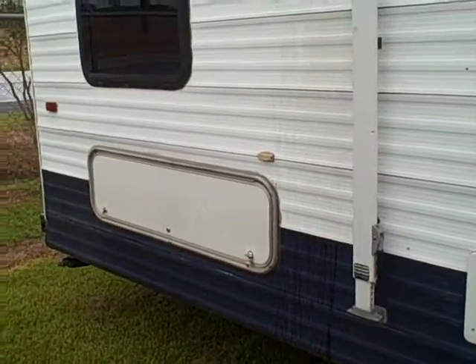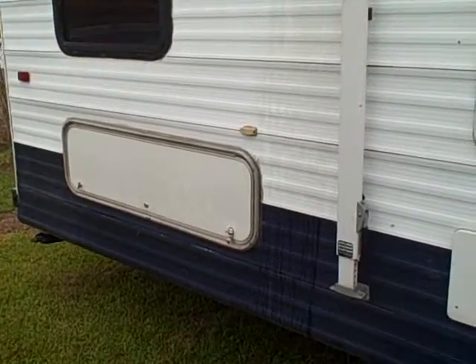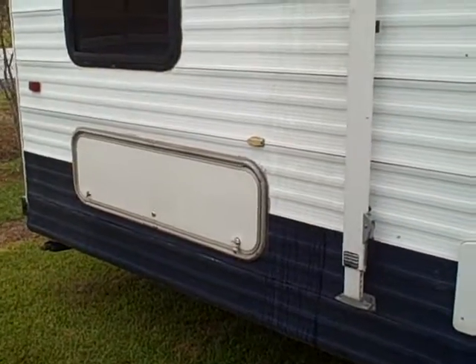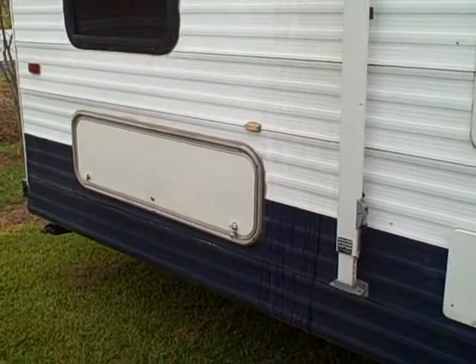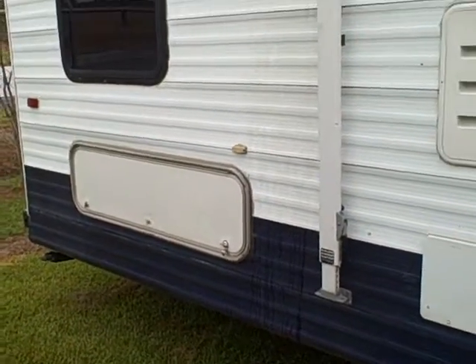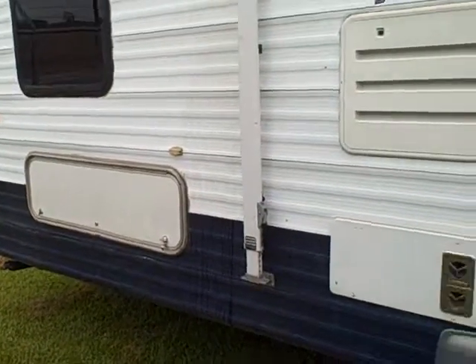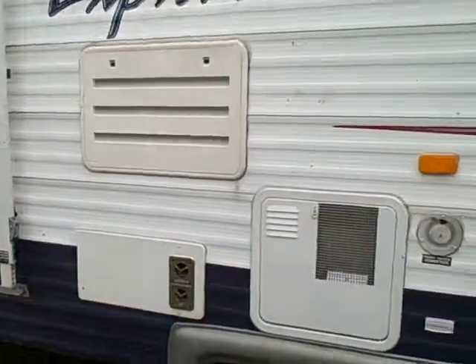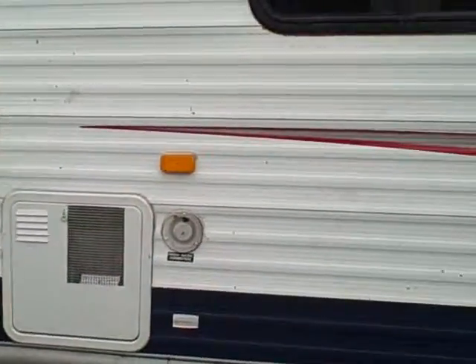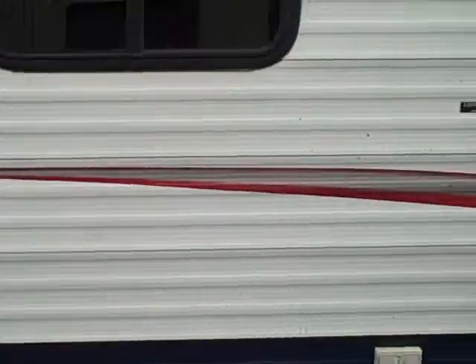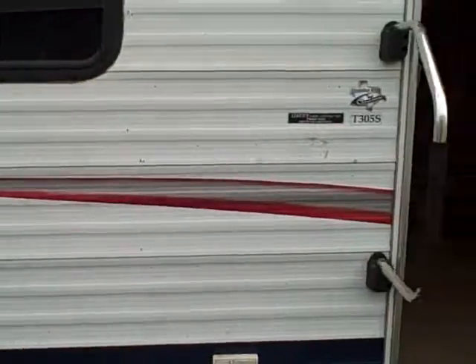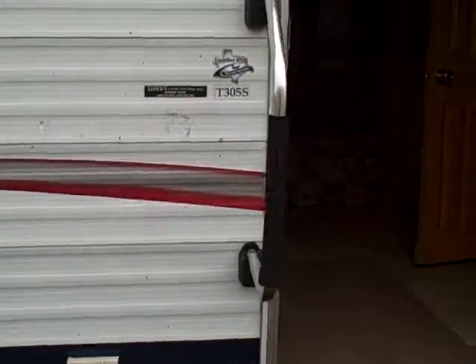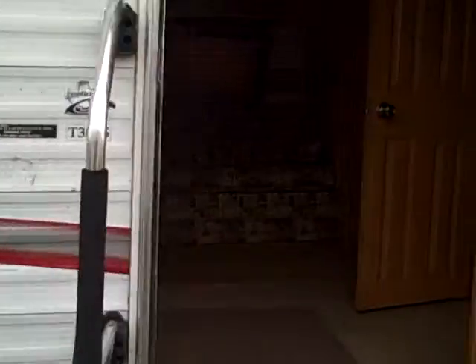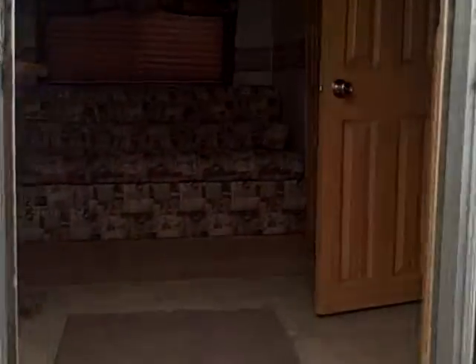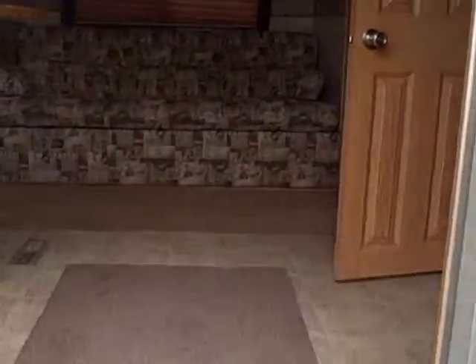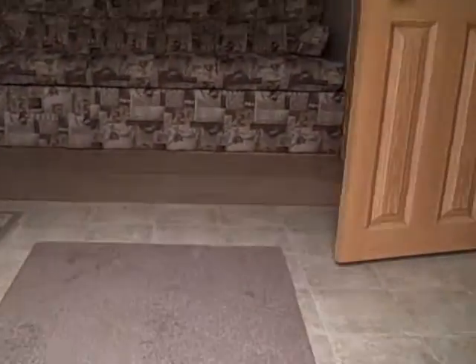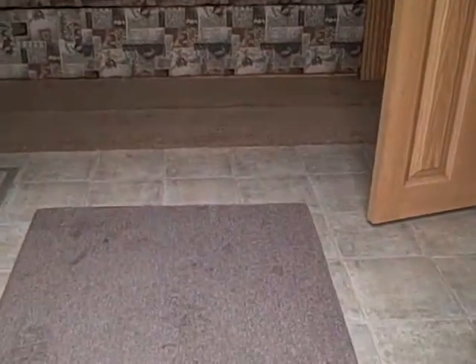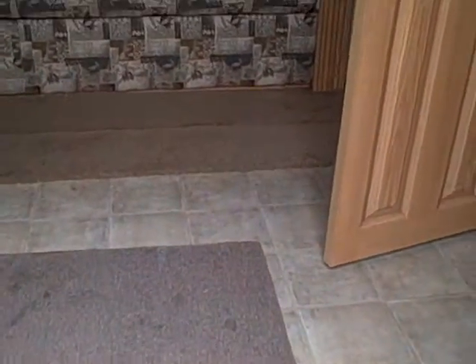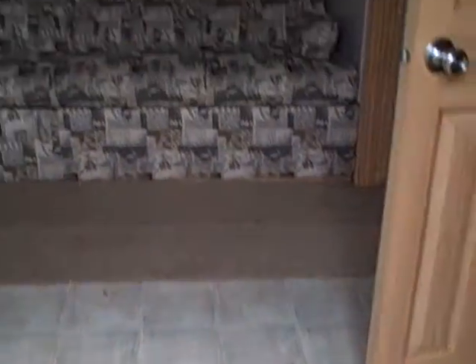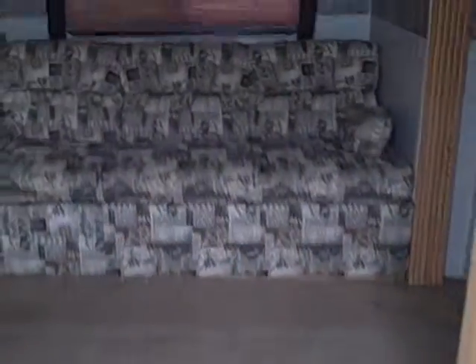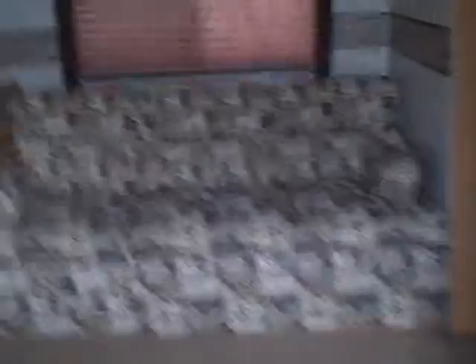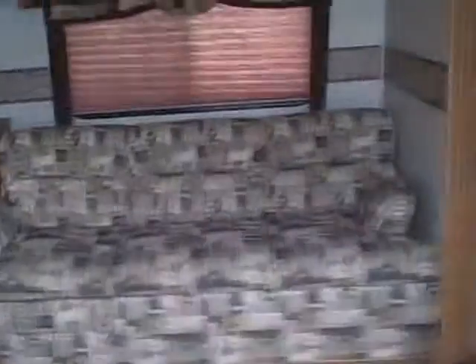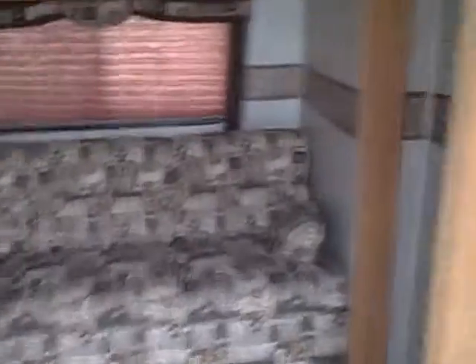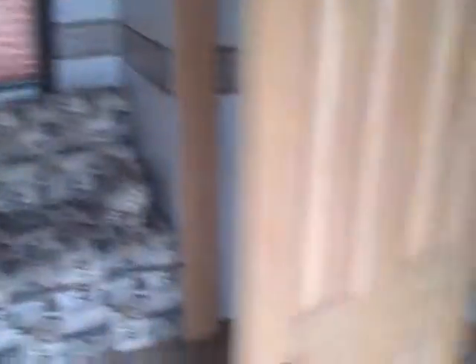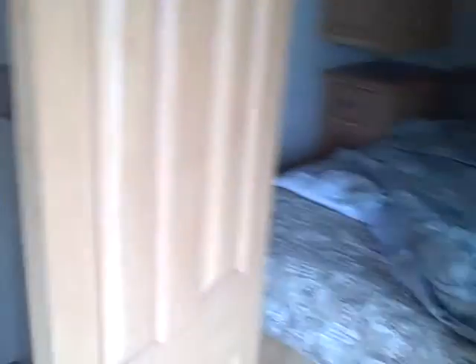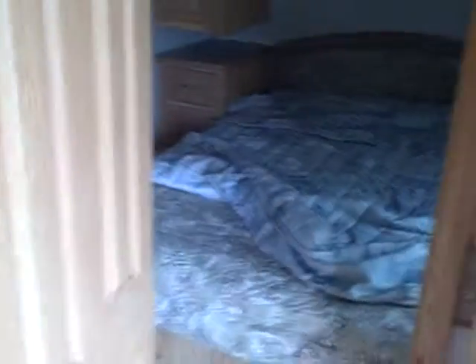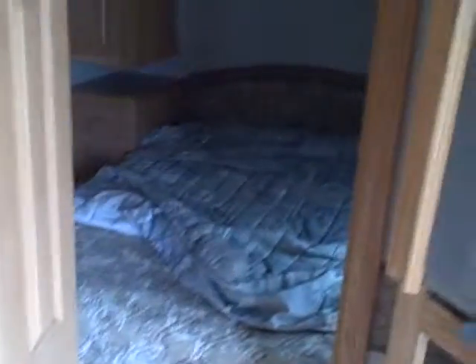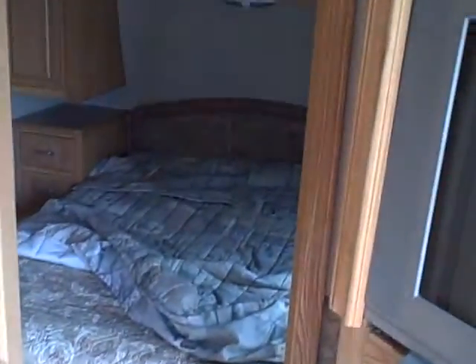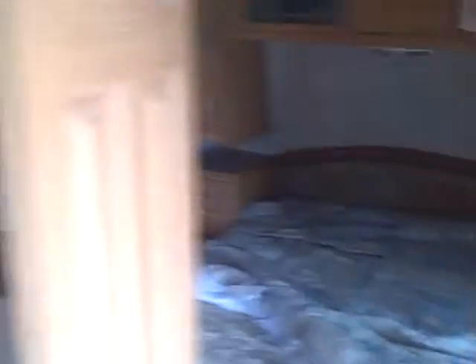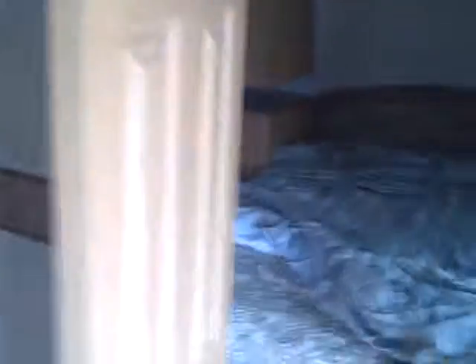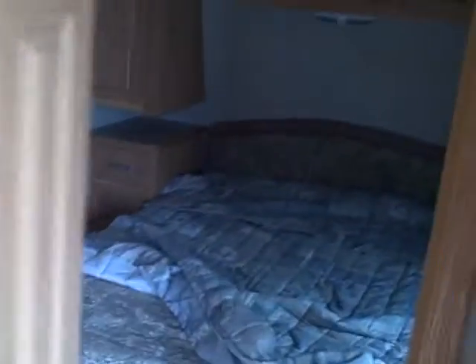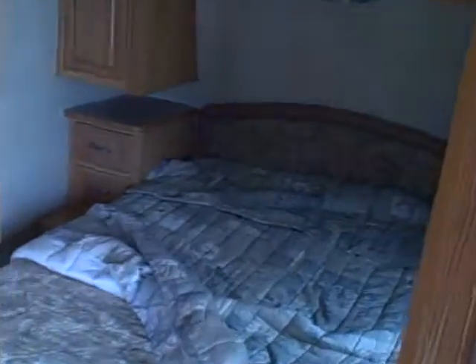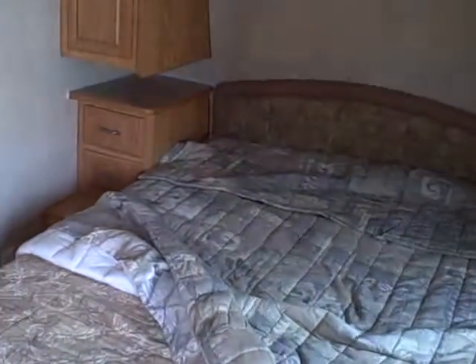Bunk bed on the inside, so that'll be a pretty big storage cavity also. Come to the inside — very clean for five years old. You've got the private door going into the bedroom.